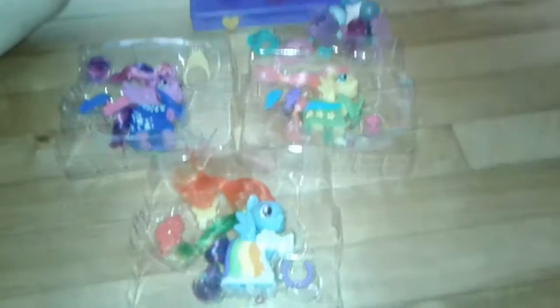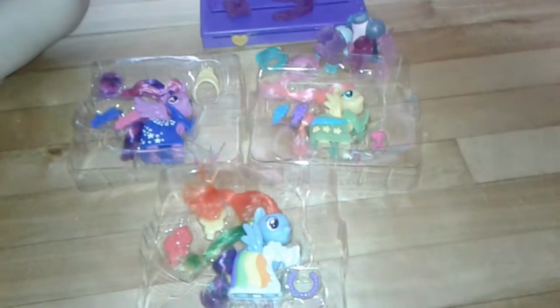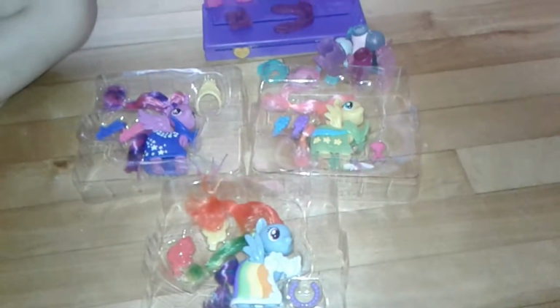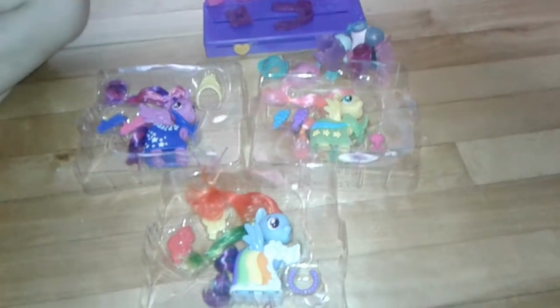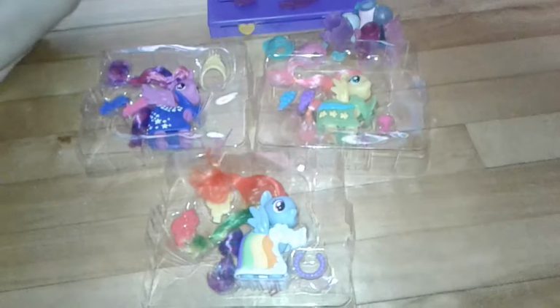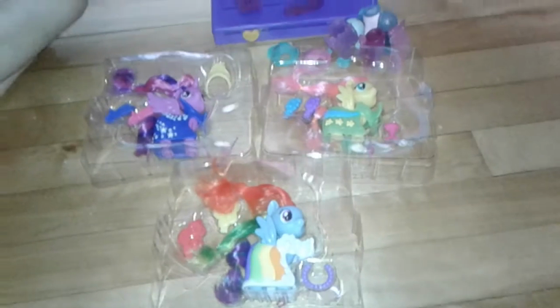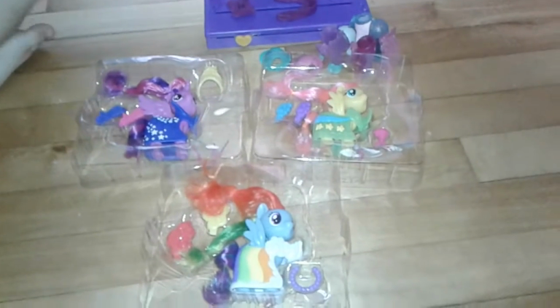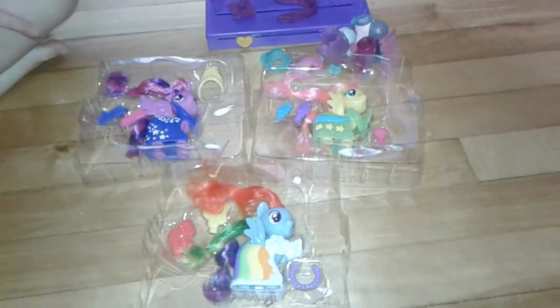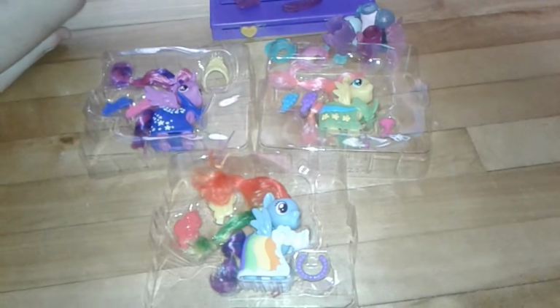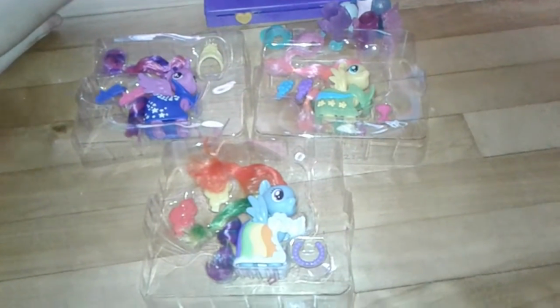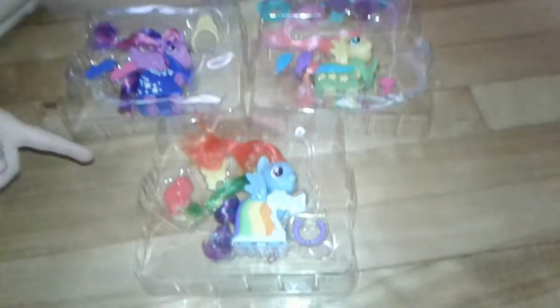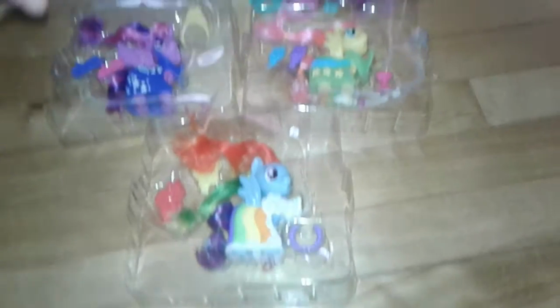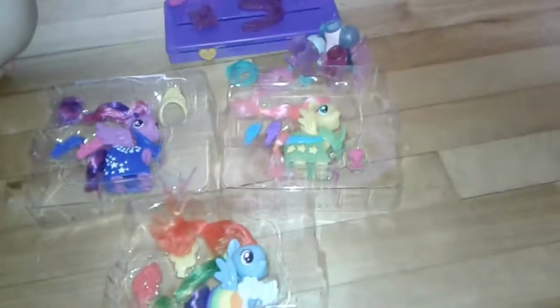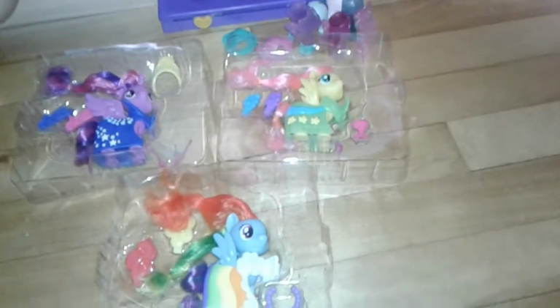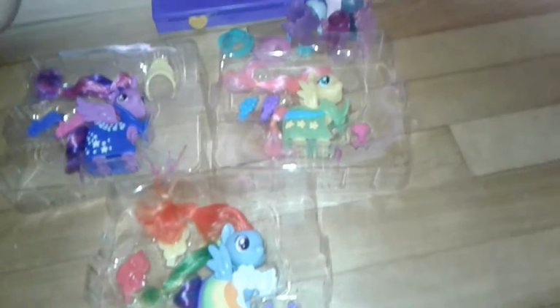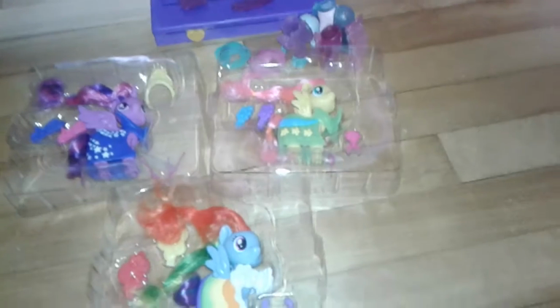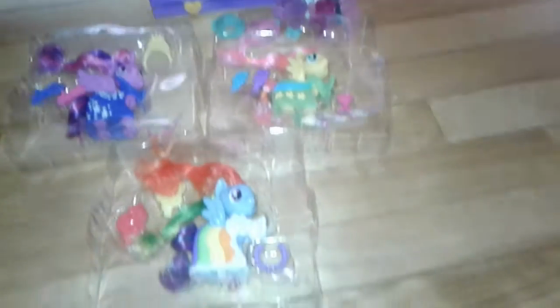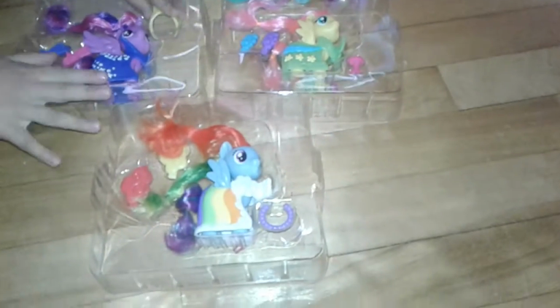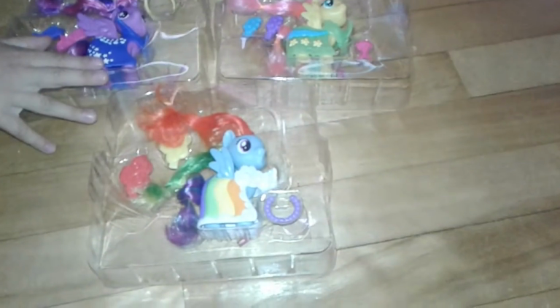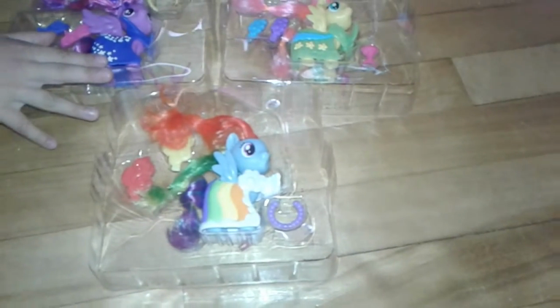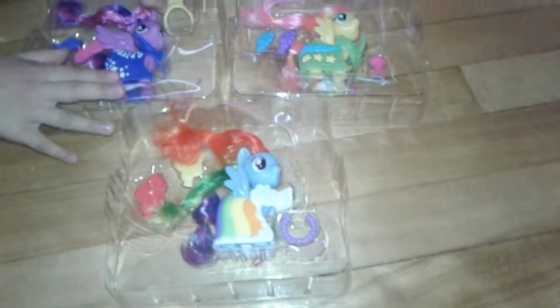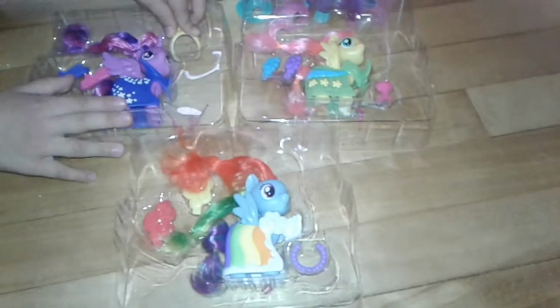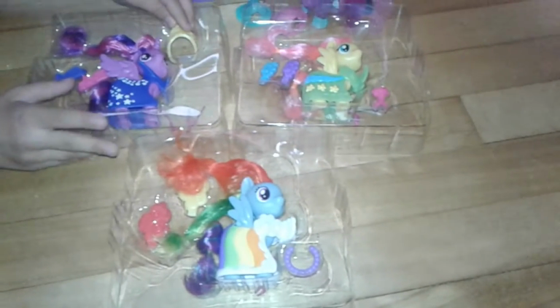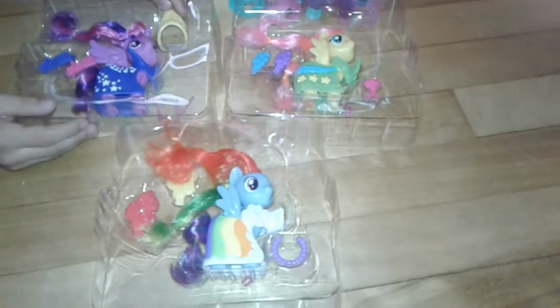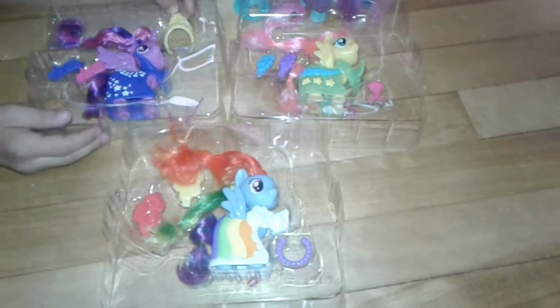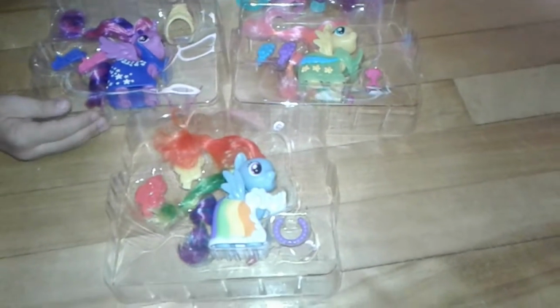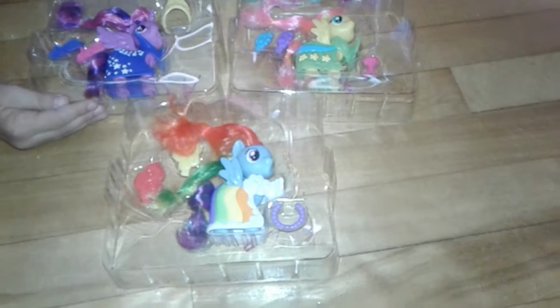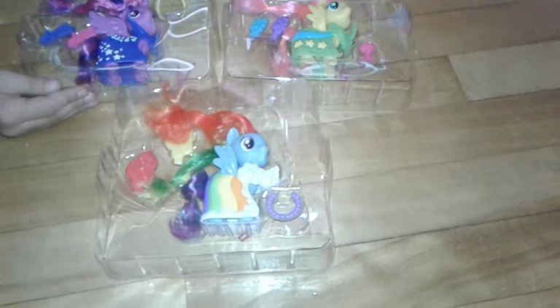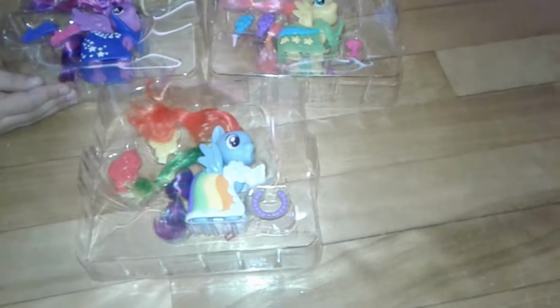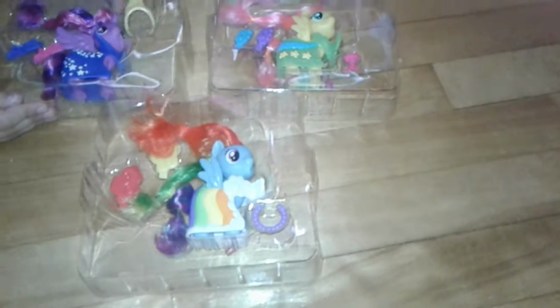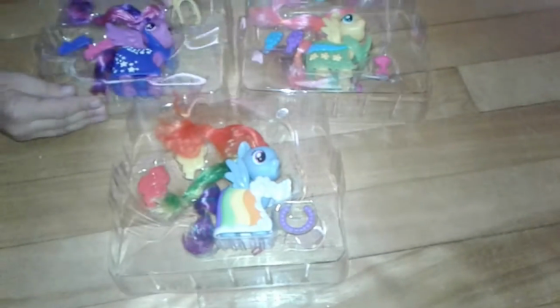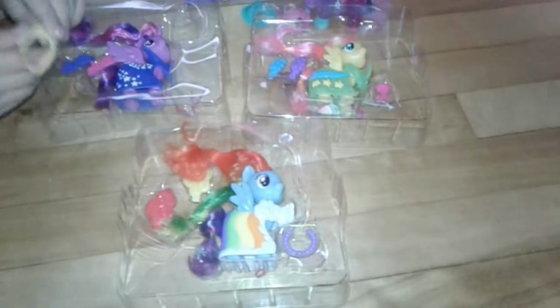Alright, we've already got them out of the box. We have Twilight, a Rainbow Dash, and Fluttershy. So who are we going to put on the runway first? I think Twilight, because she's the princess of friendship.